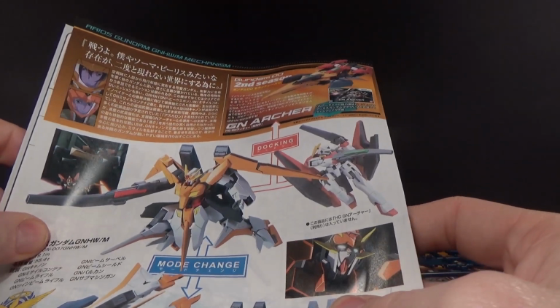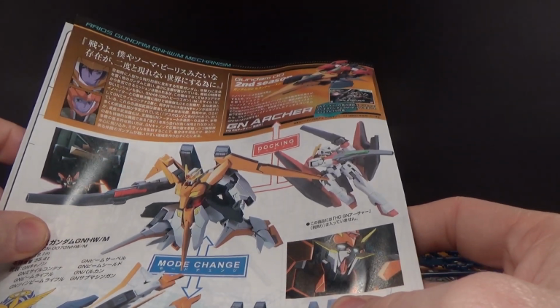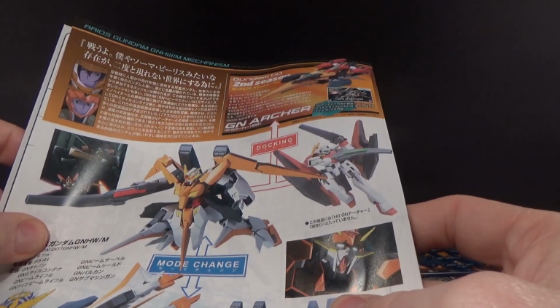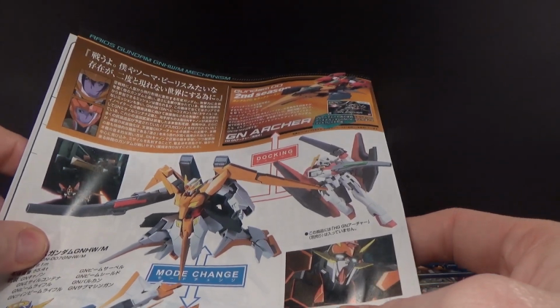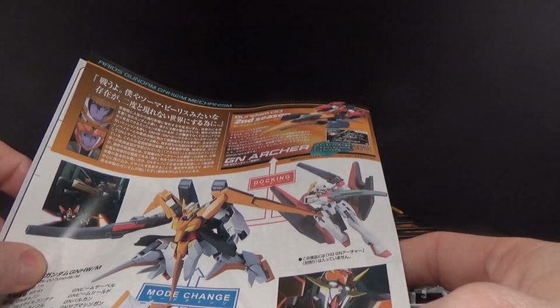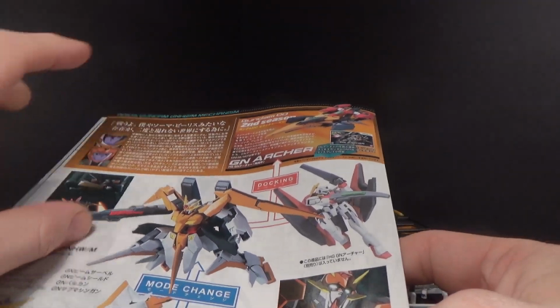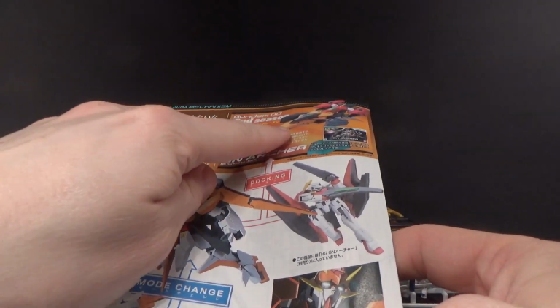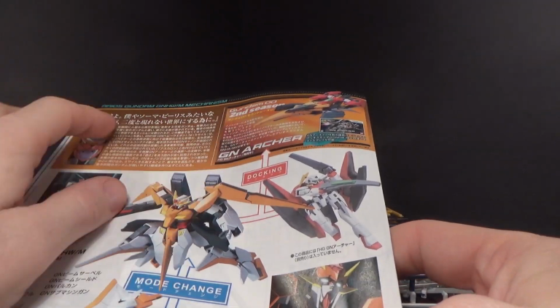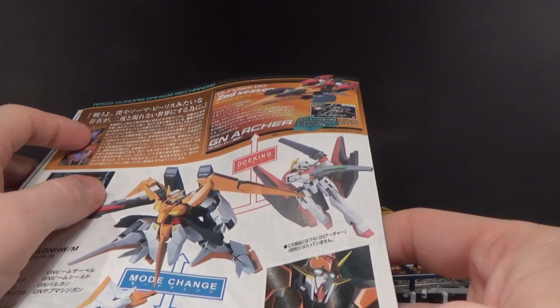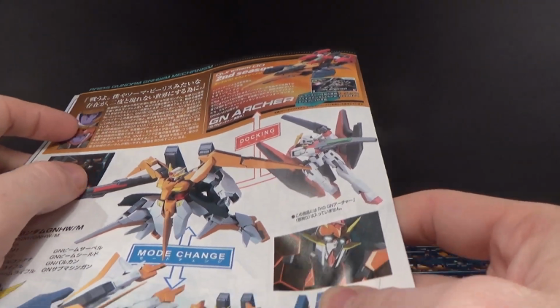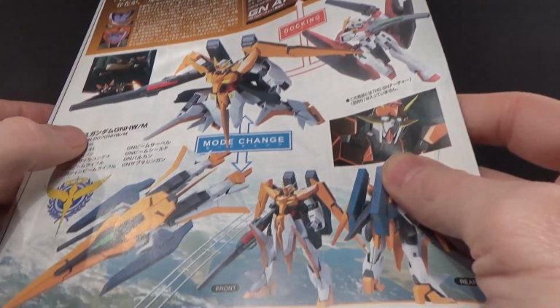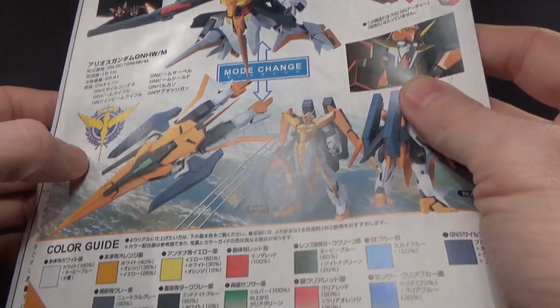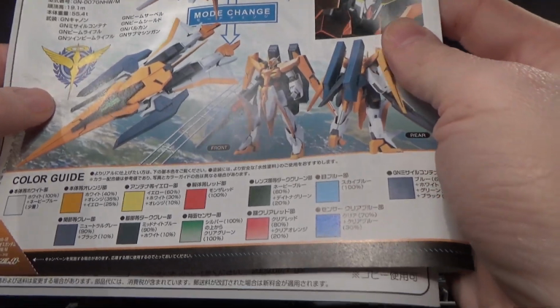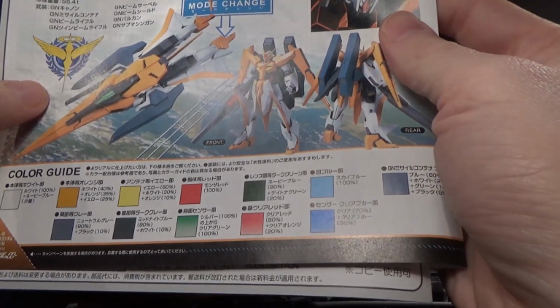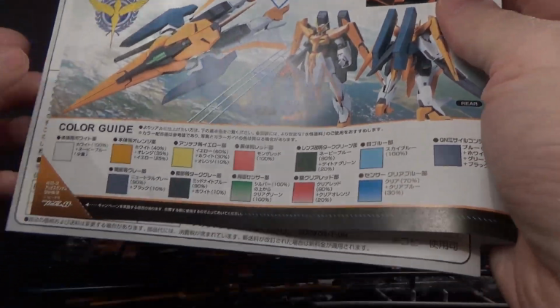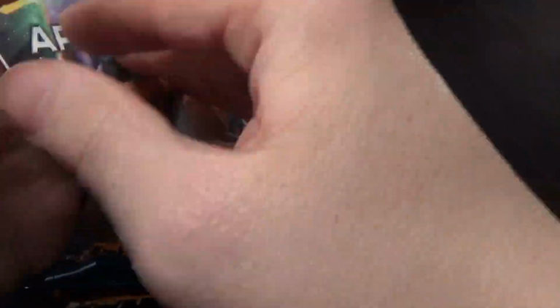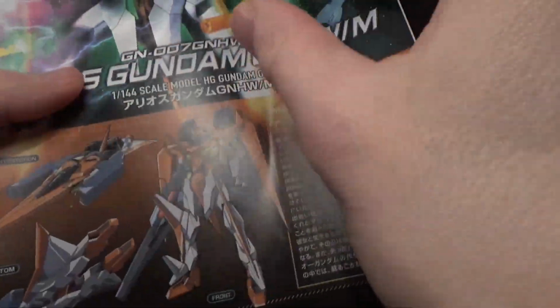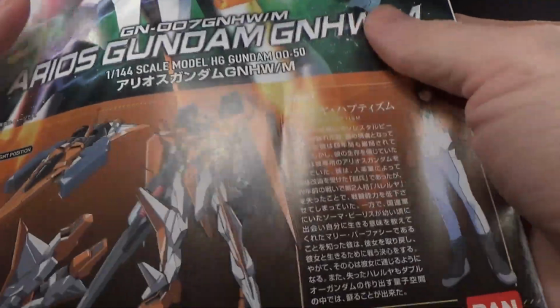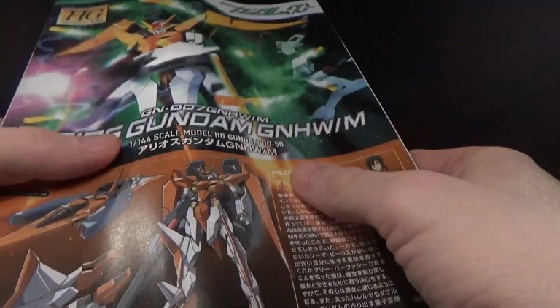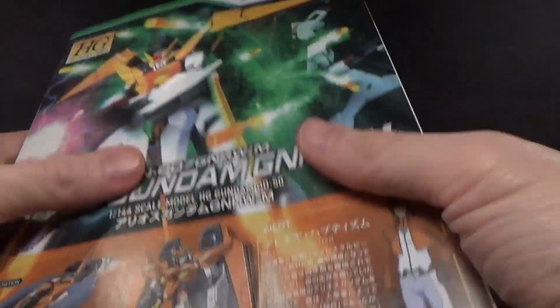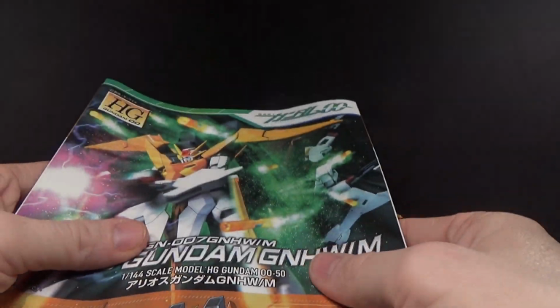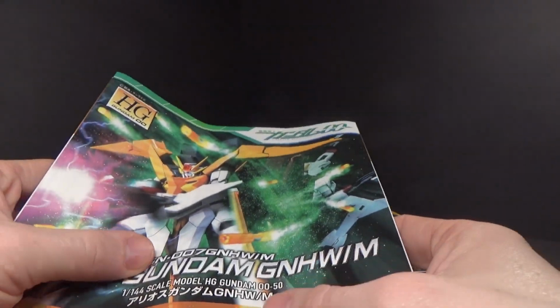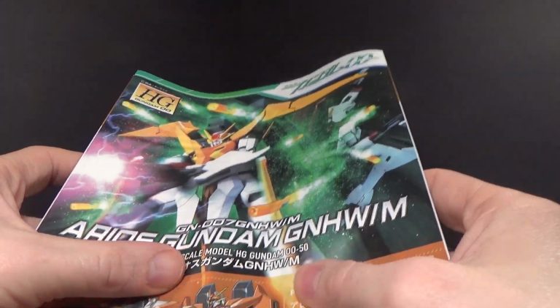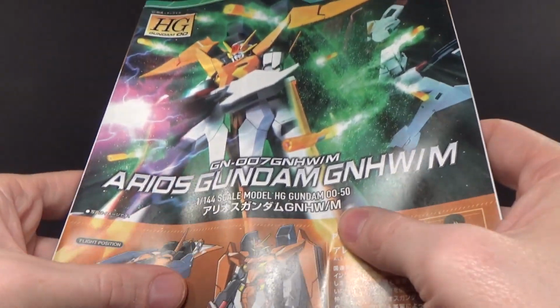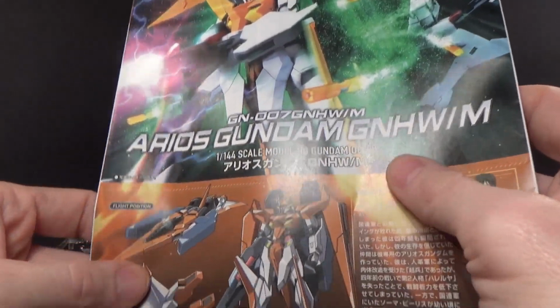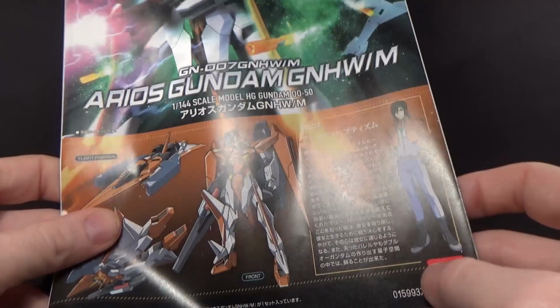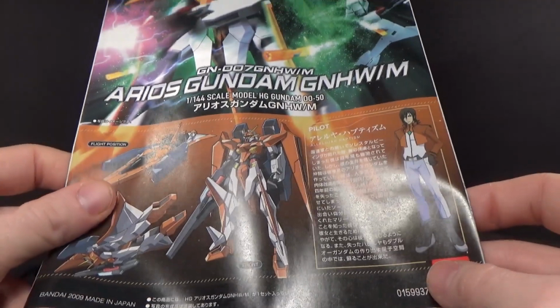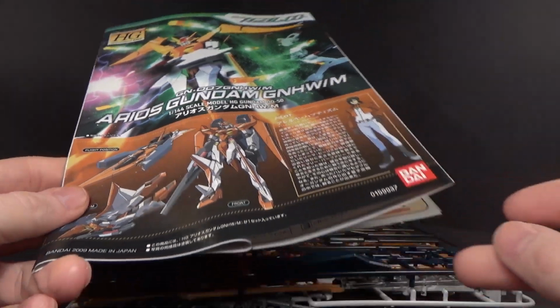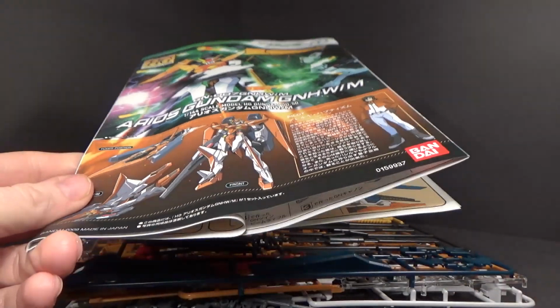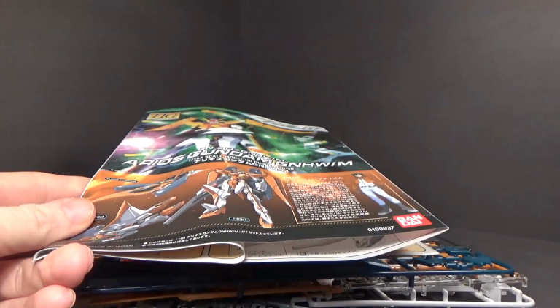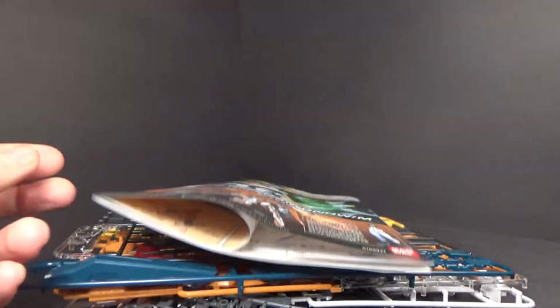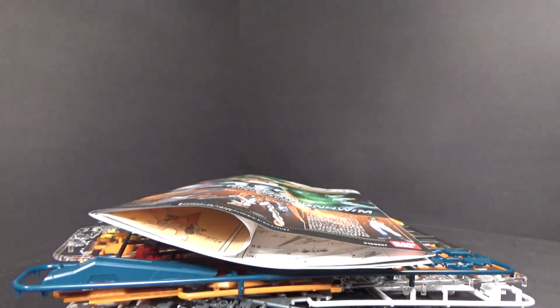Docking mode is shown right over there. So yeah, it's gonna be another cool kit. If you want to pick it up, there's a link below to go to Canadian Gundam. I'll see you in the next review.